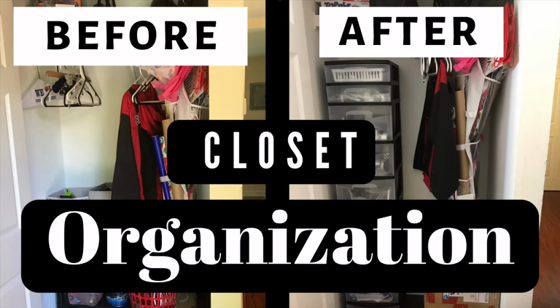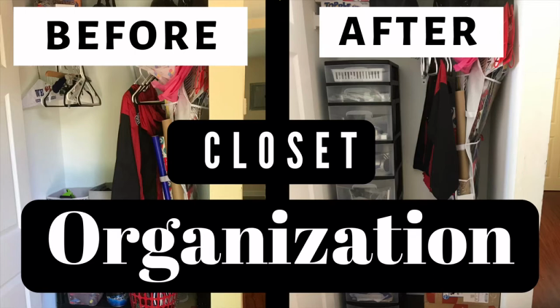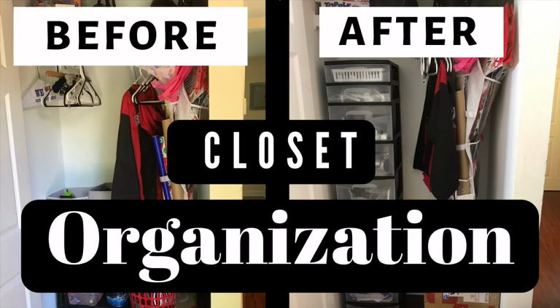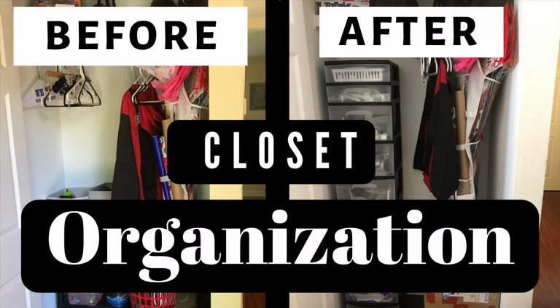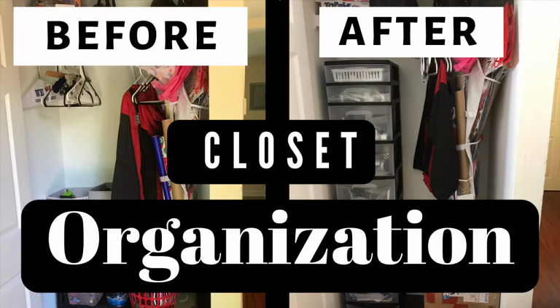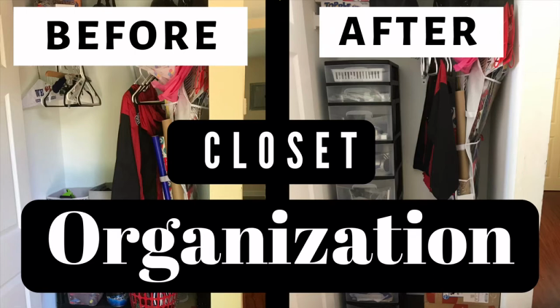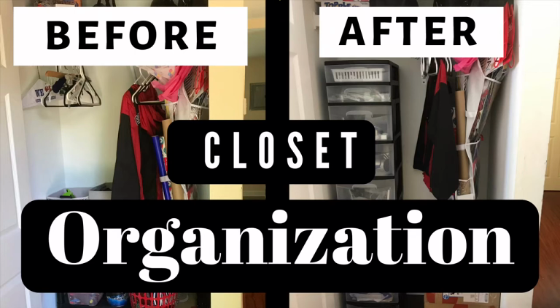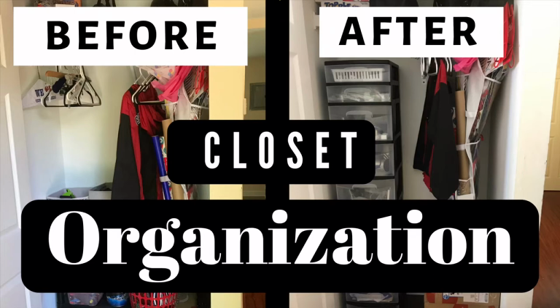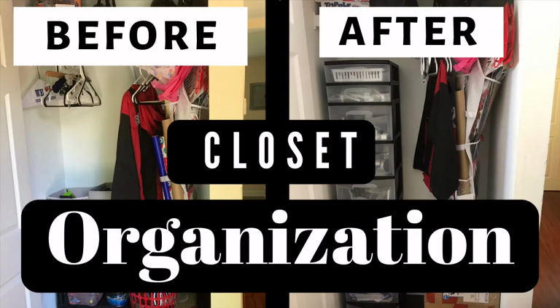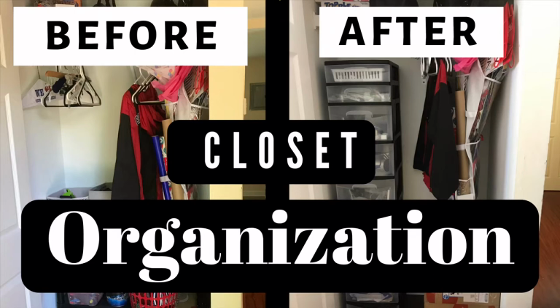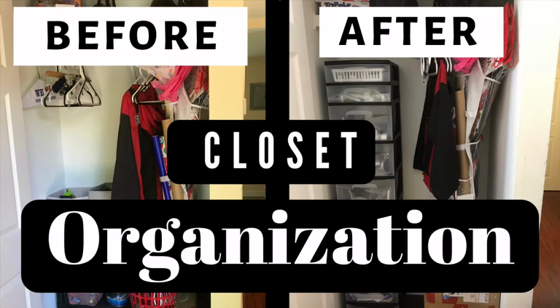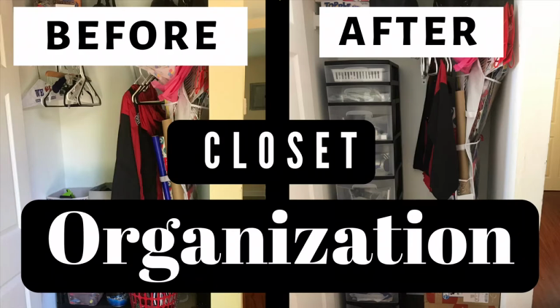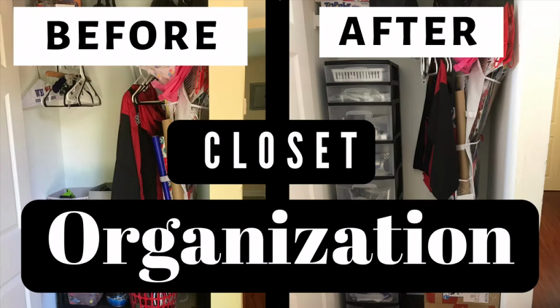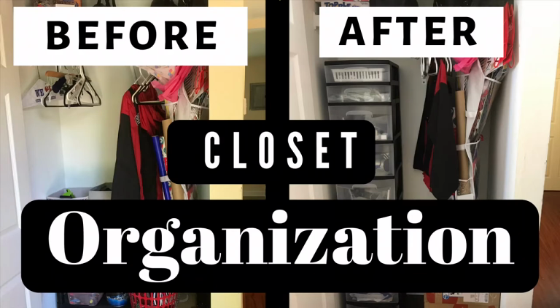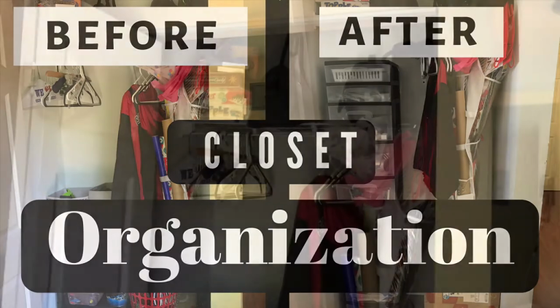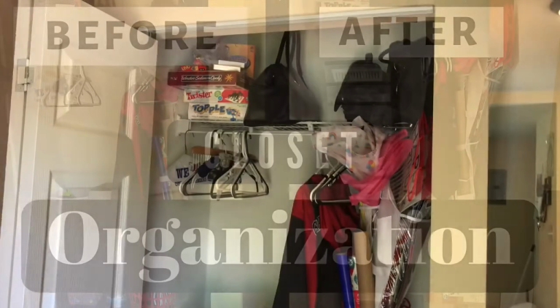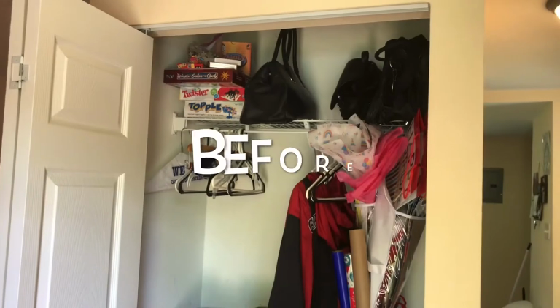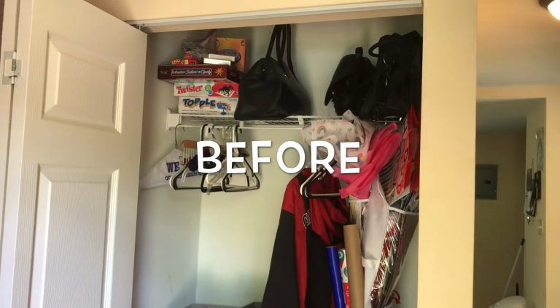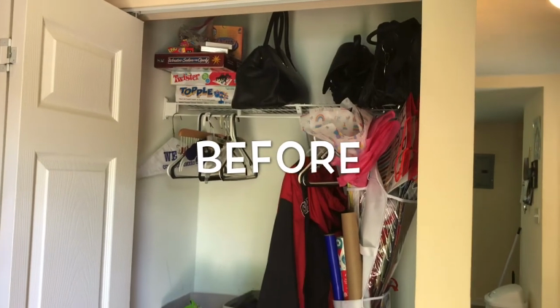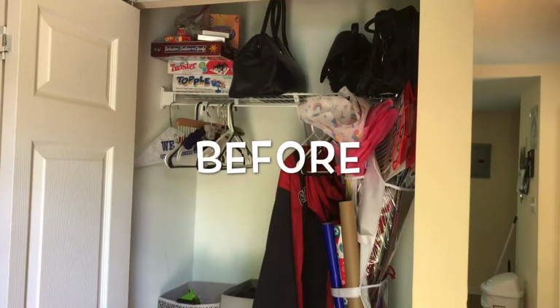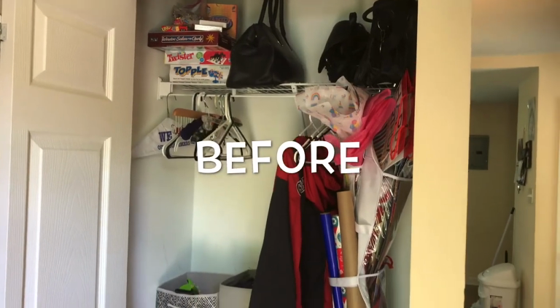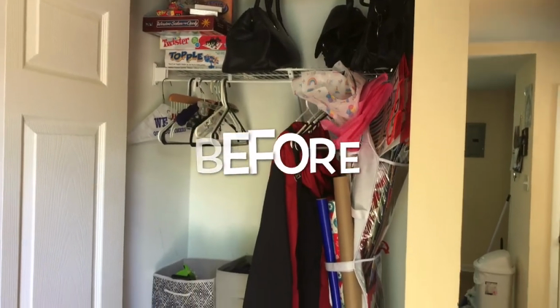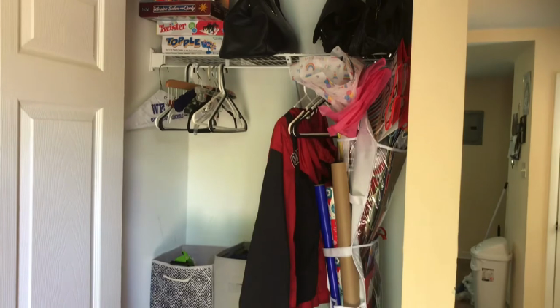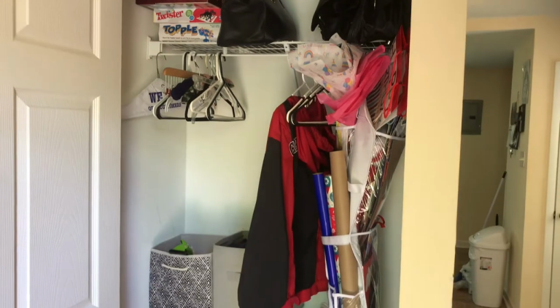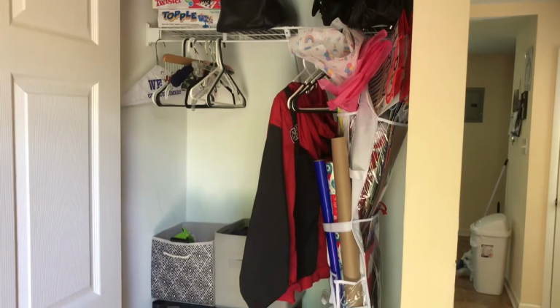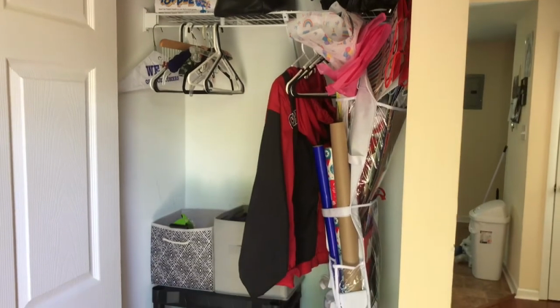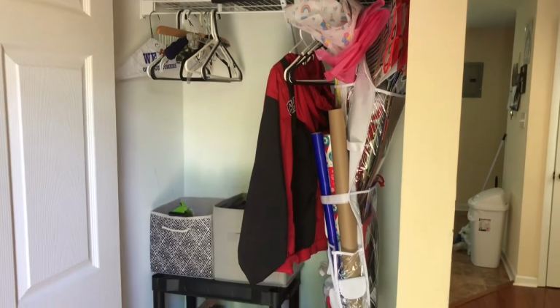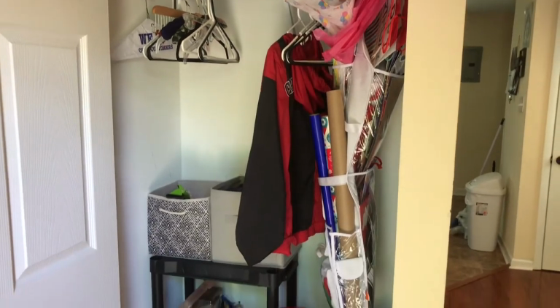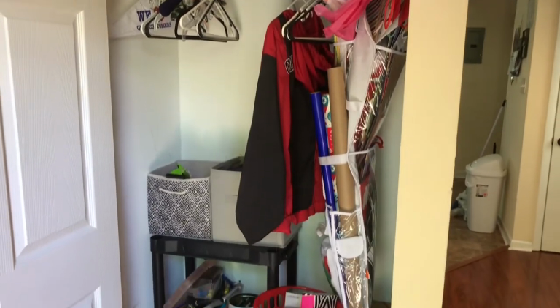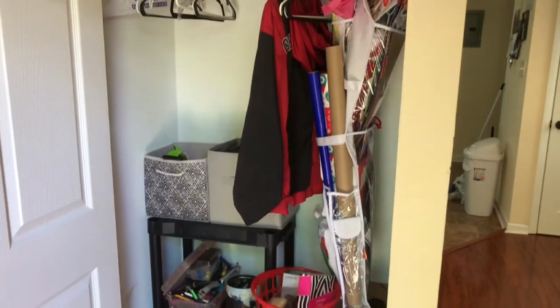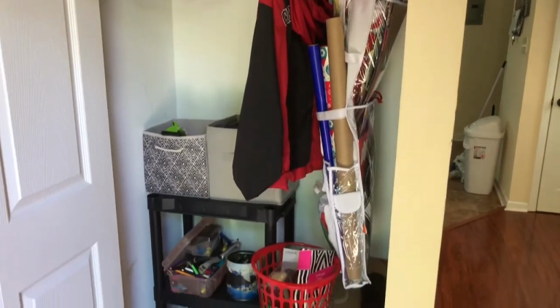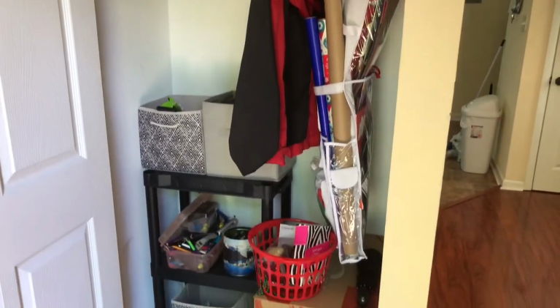Hello roomies, welcome to my channel. My name is Aisha and I'm going to show you how I reorganized my catch-all closet. Here's the before picture of the closet — it's not too bad, but just a little unorganized.